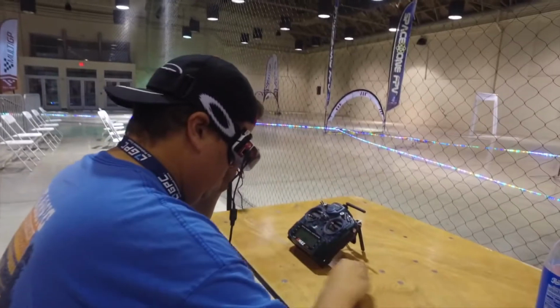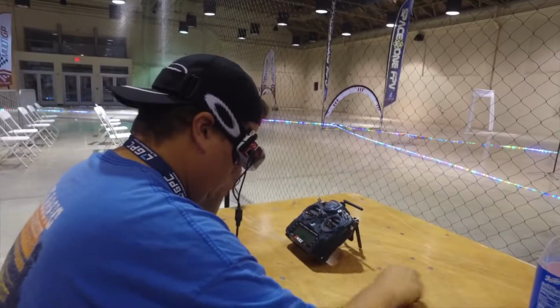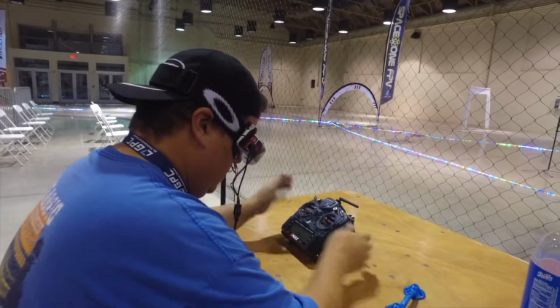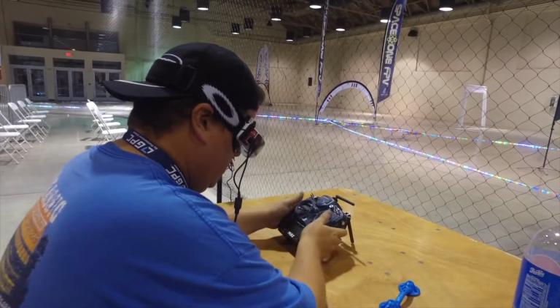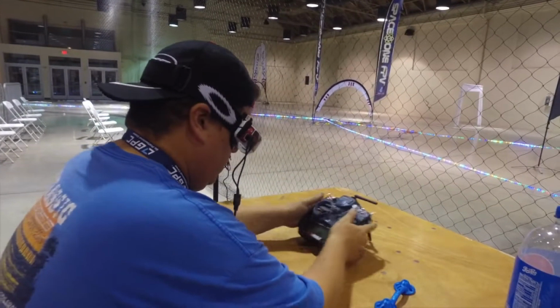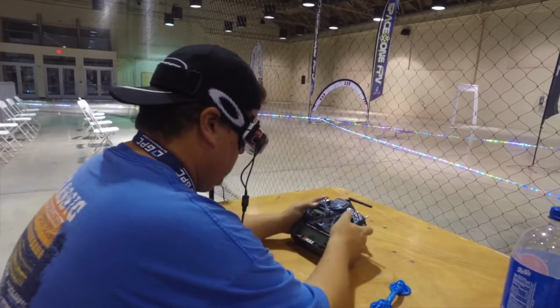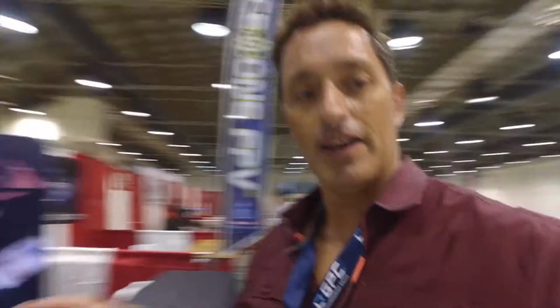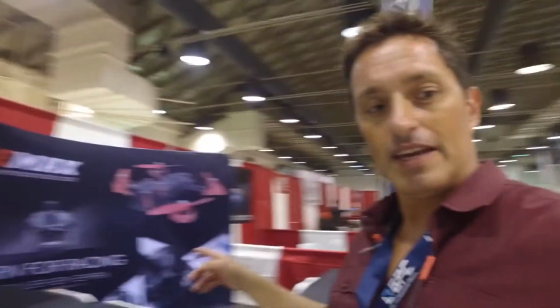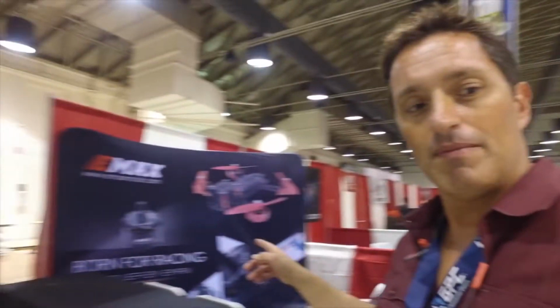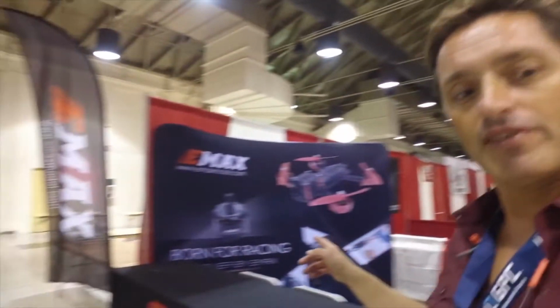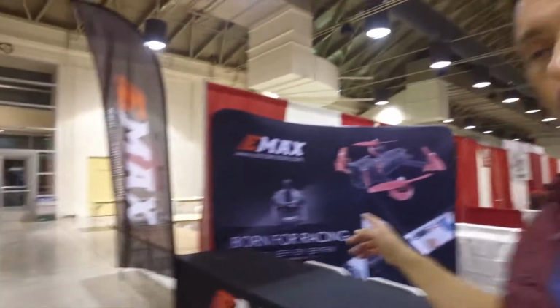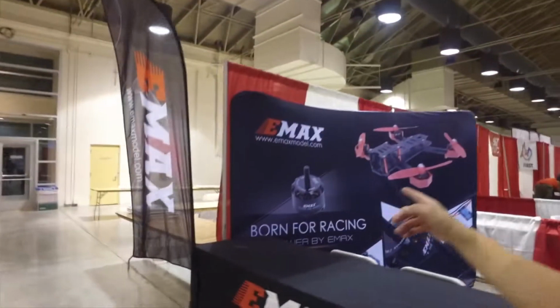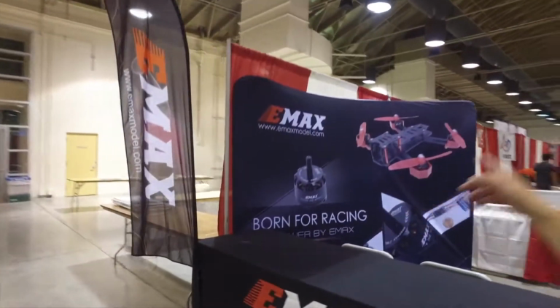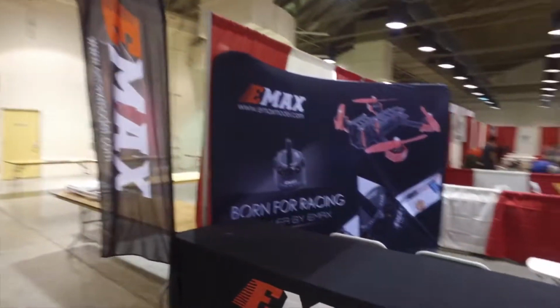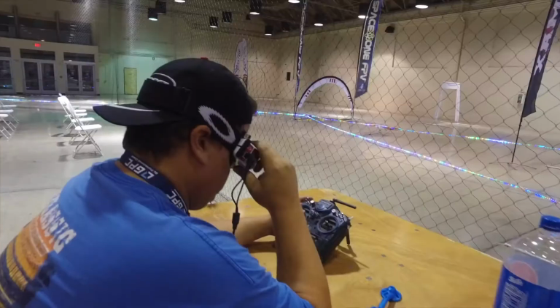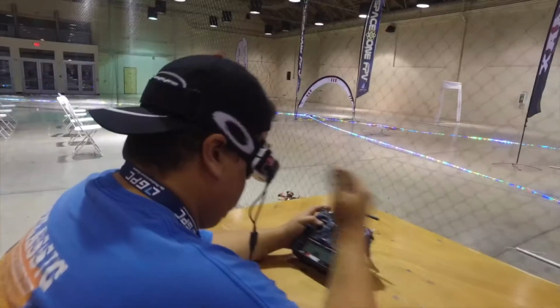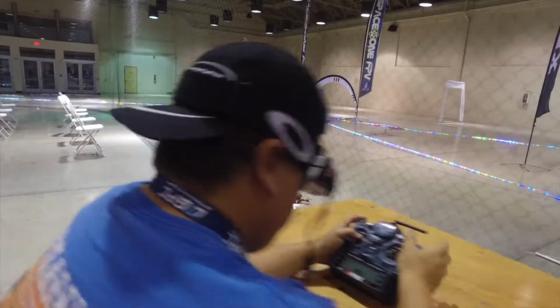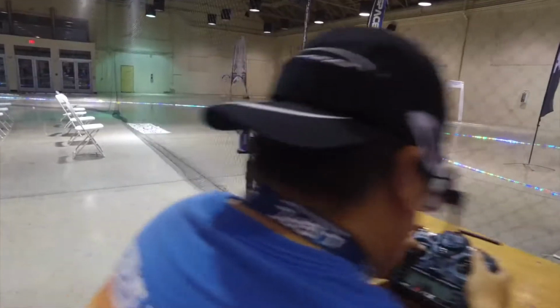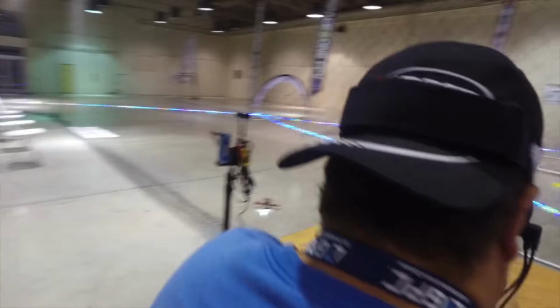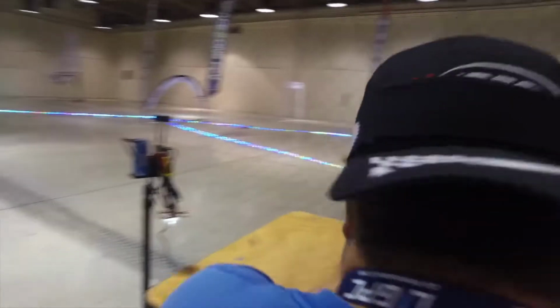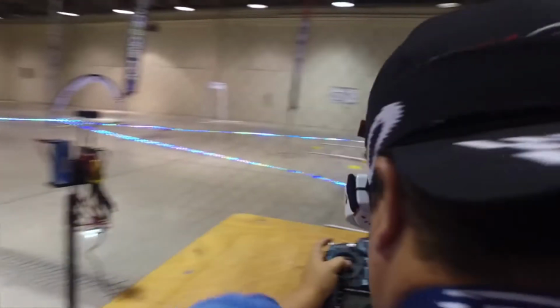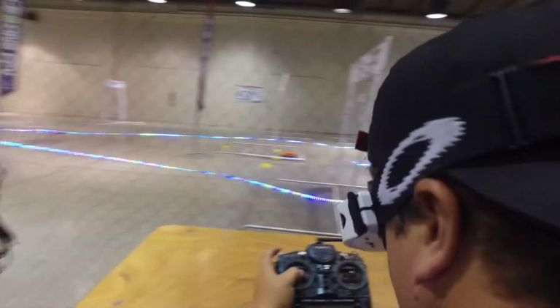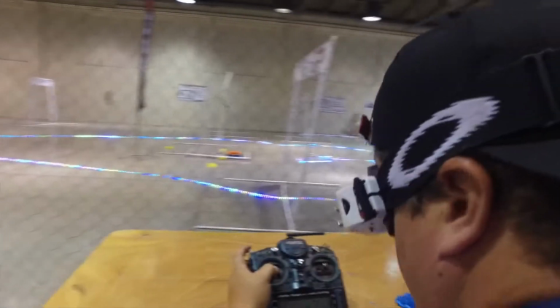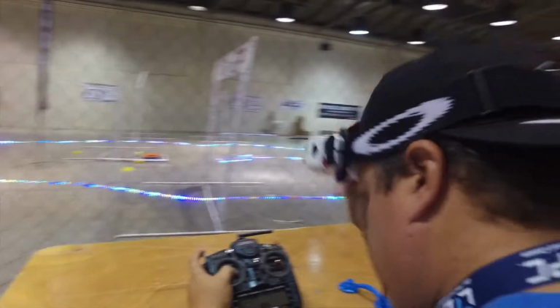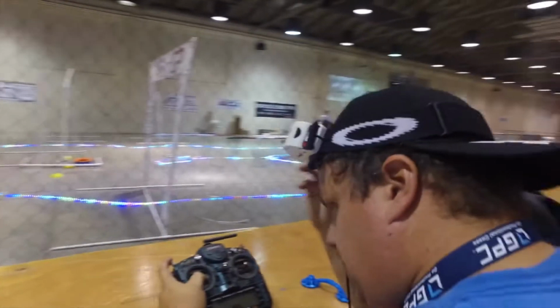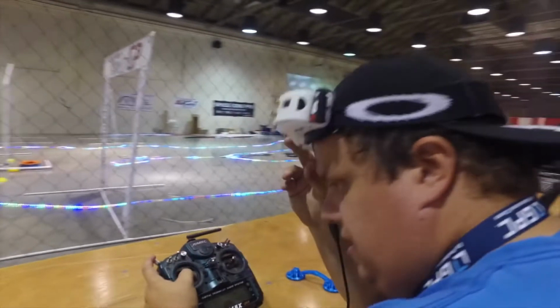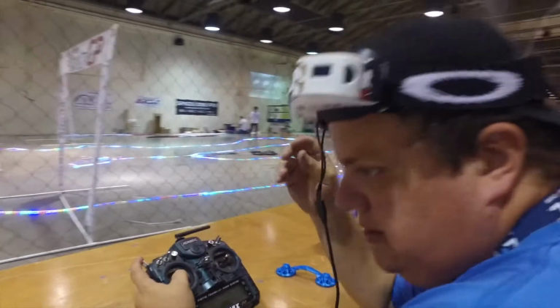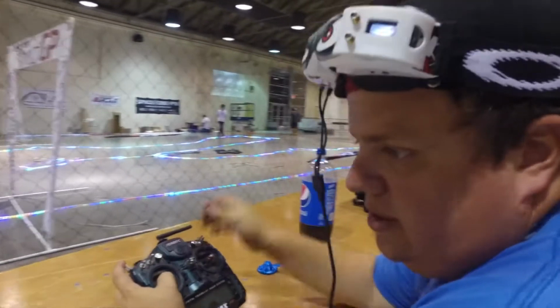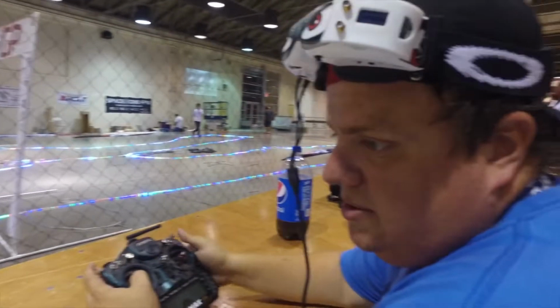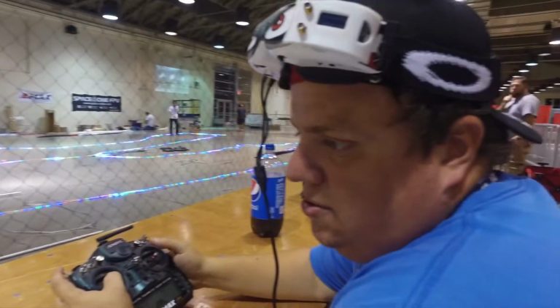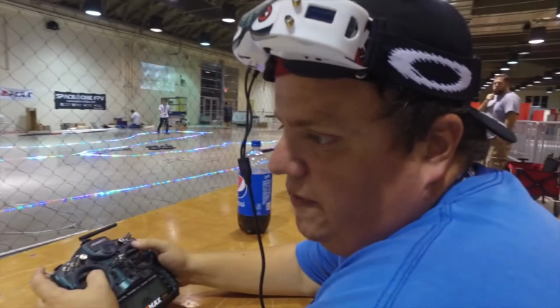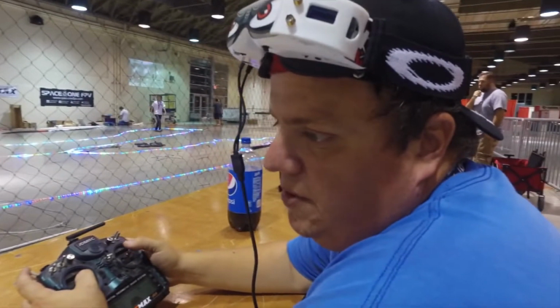Emax batteries, of course, in the house. Emax motors. What are you flying today, man? Hyperlite with Emax RS2205 motors.